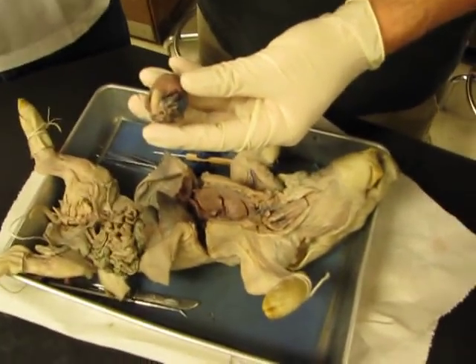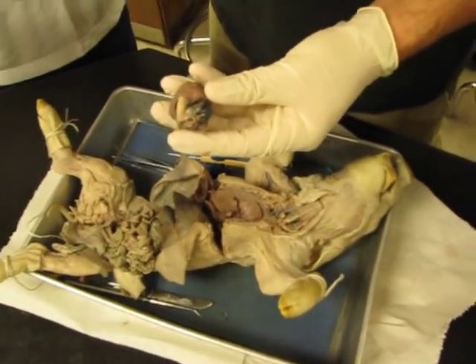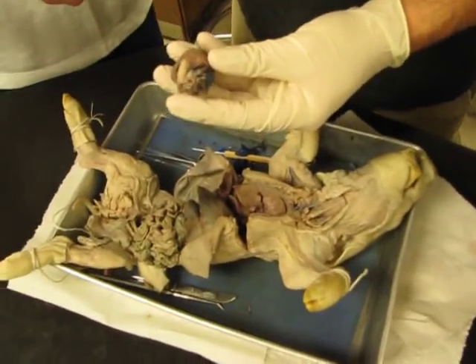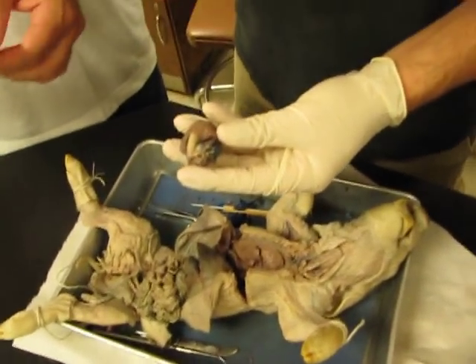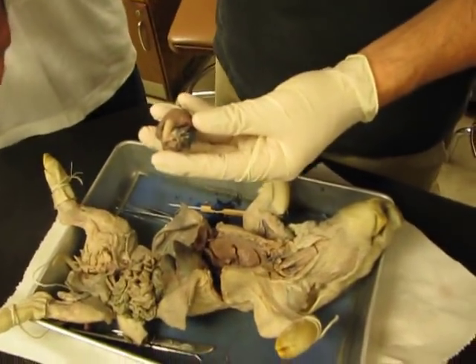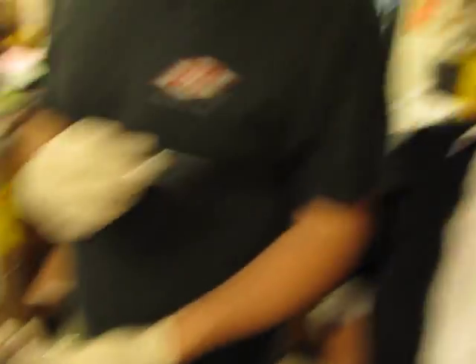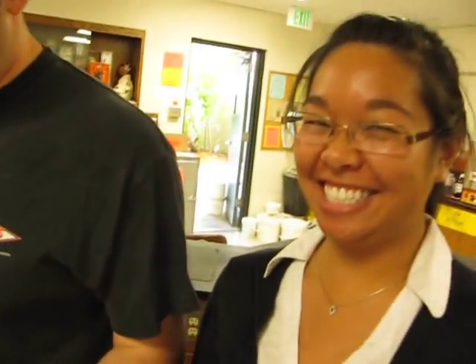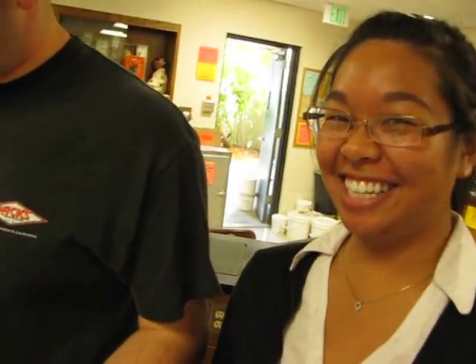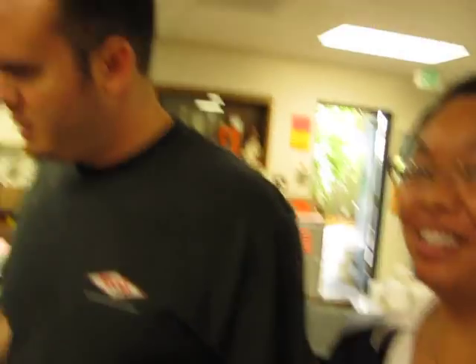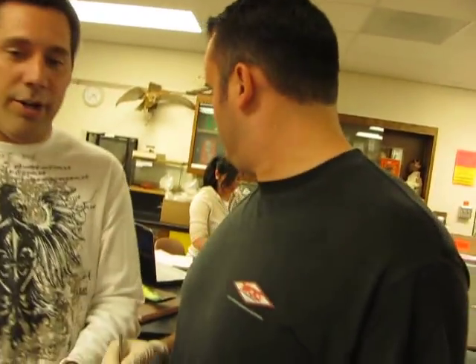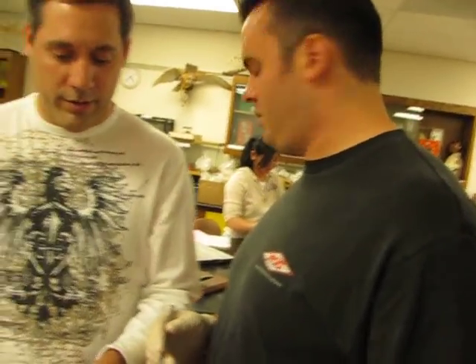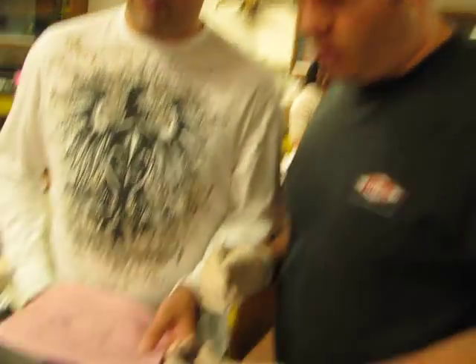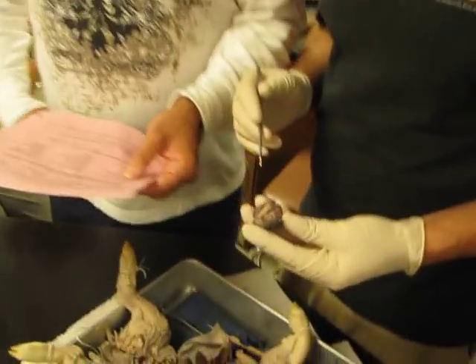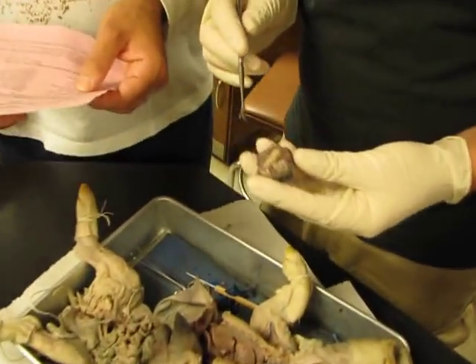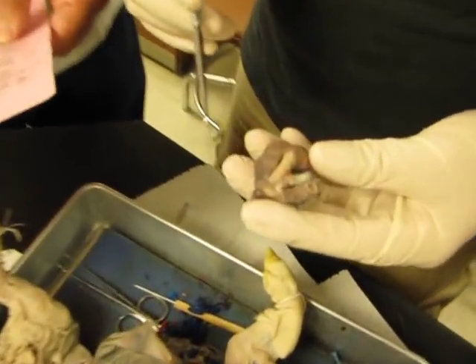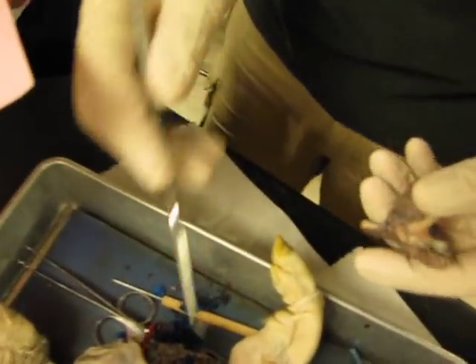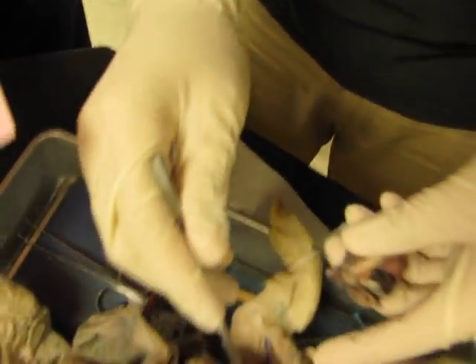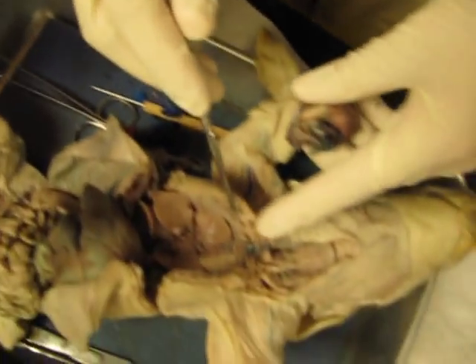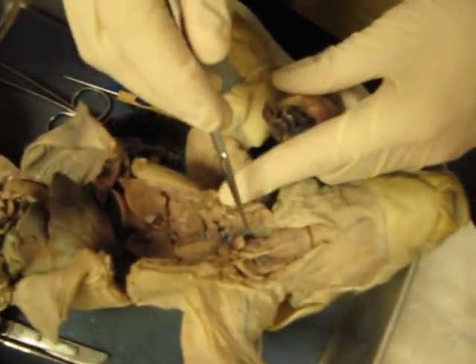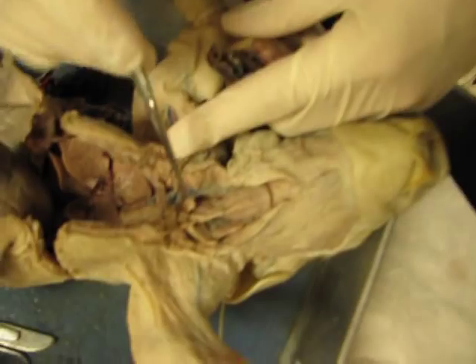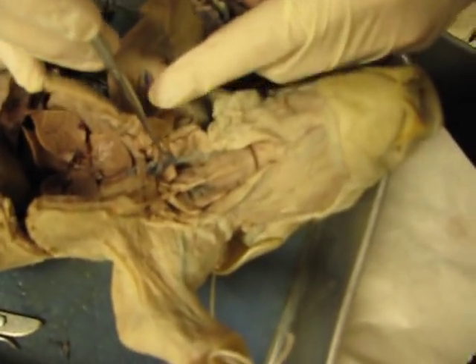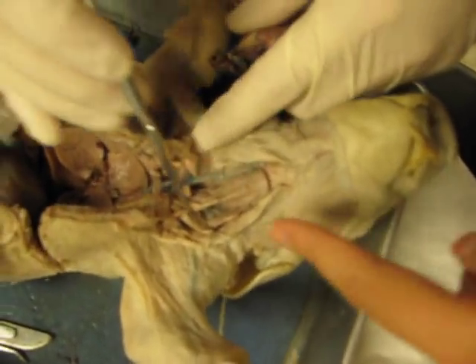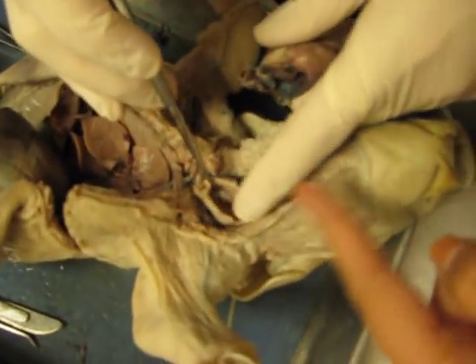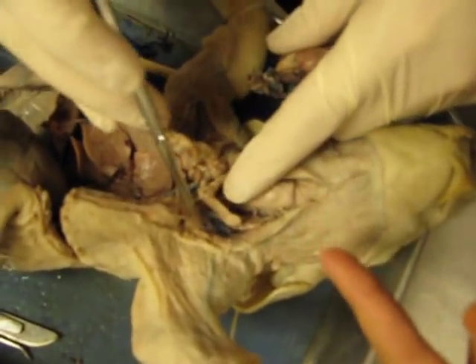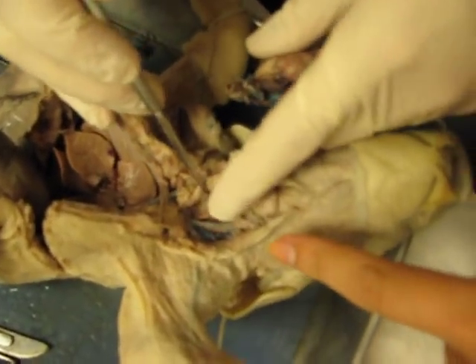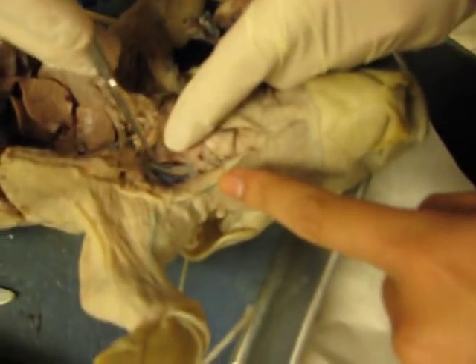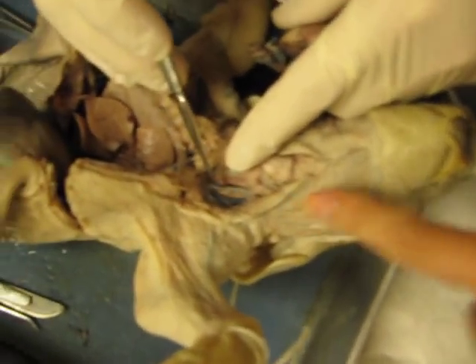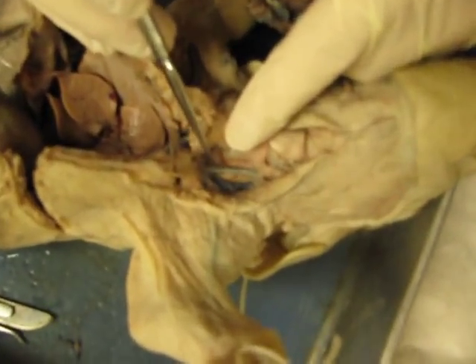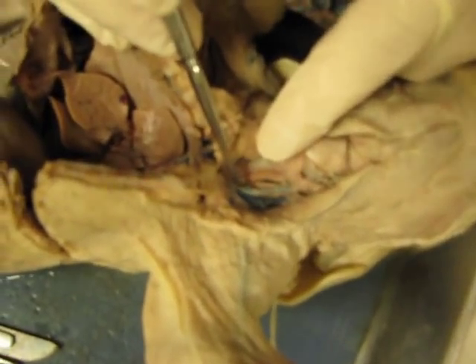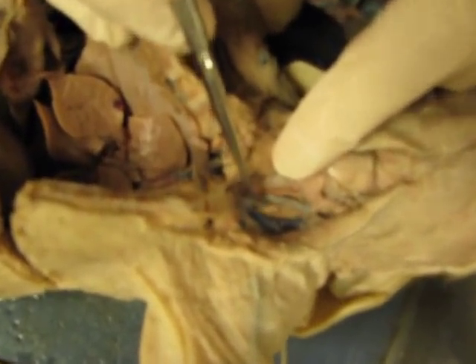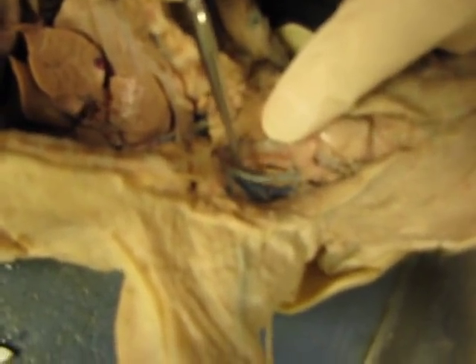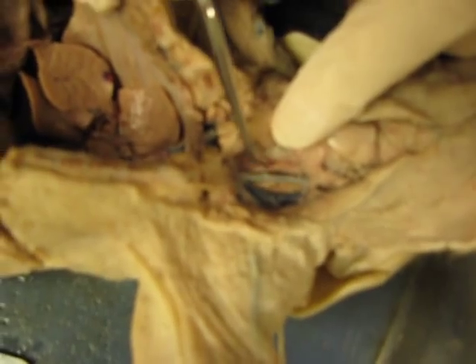Carotid artery. Carotid artery is... the white one? This one right there — carotid artery. Yeah. That's blue. That's her name; theirs is blue.